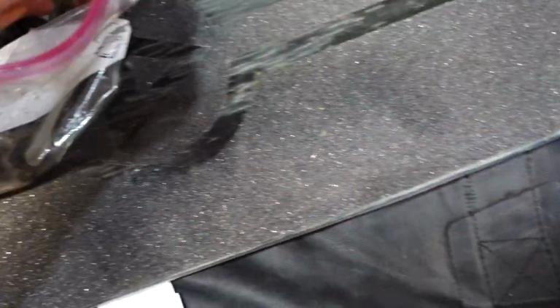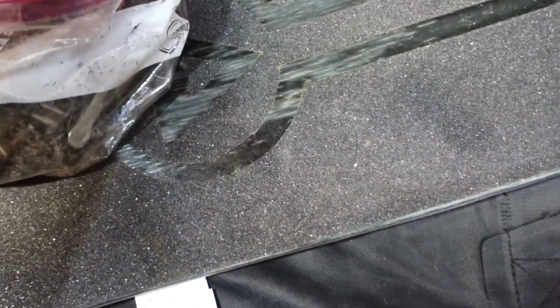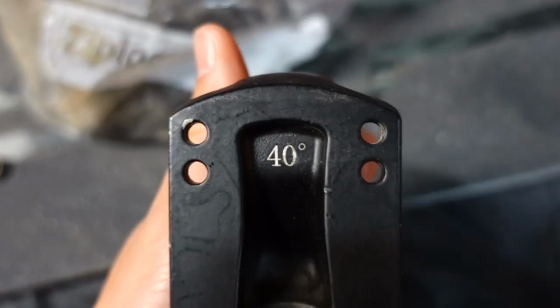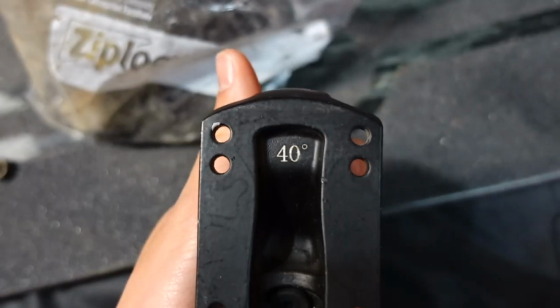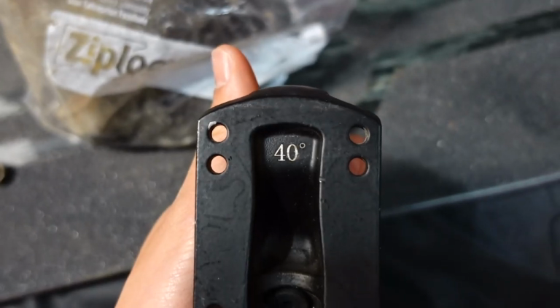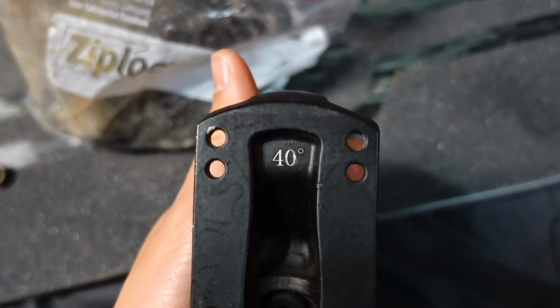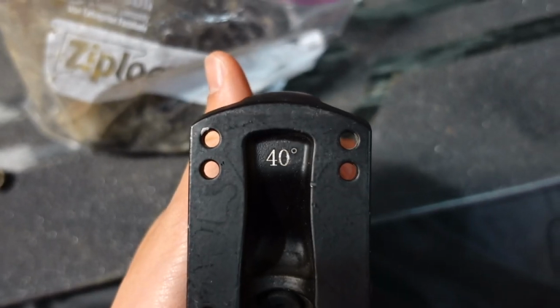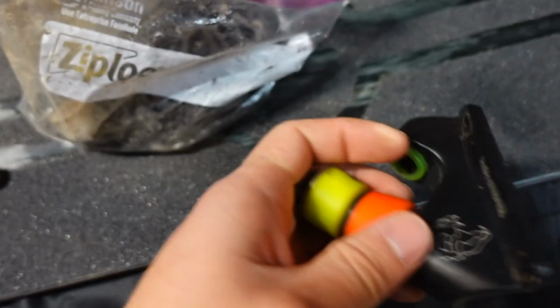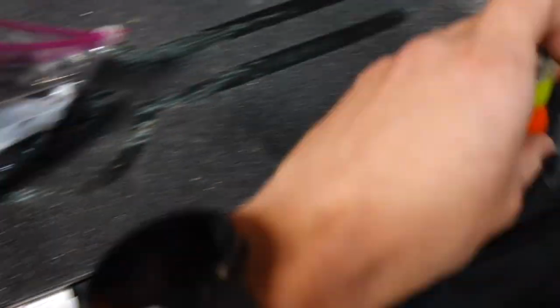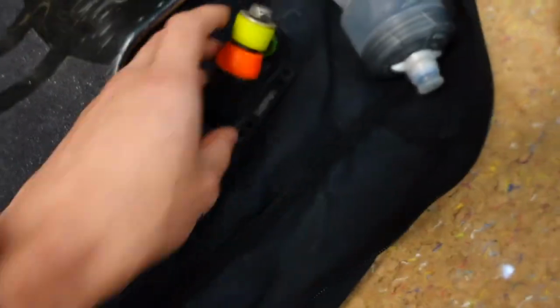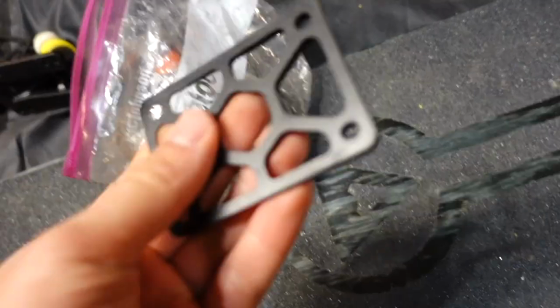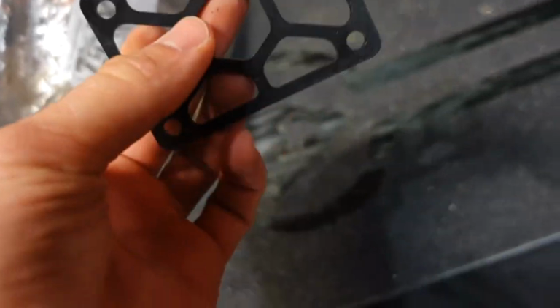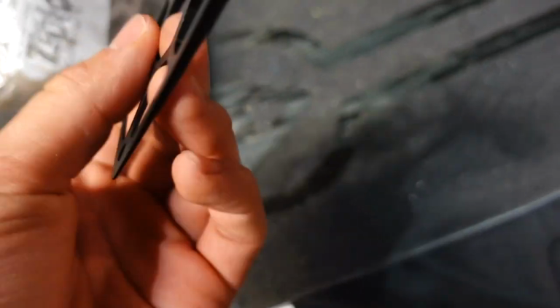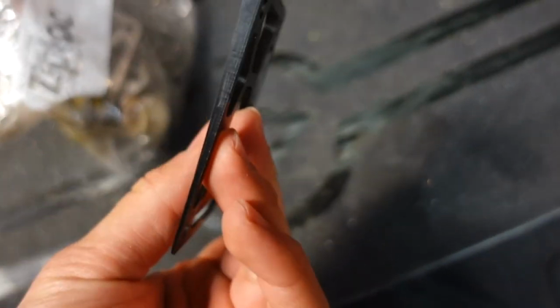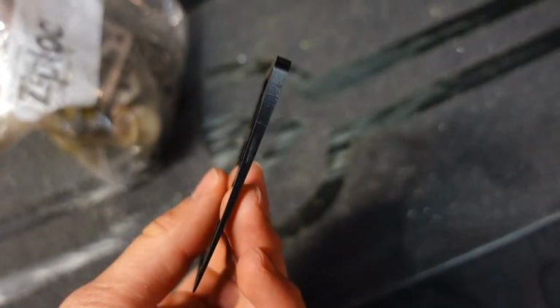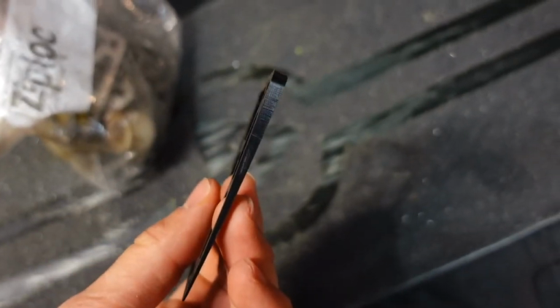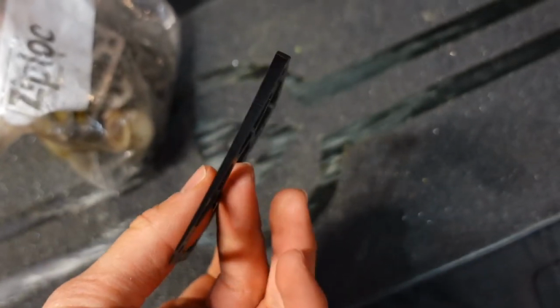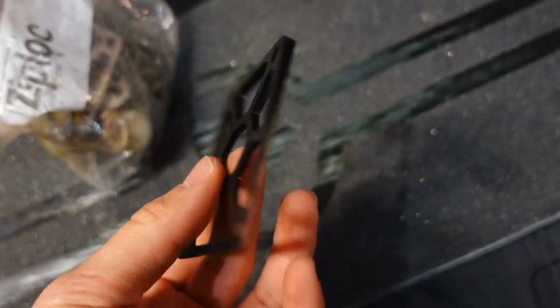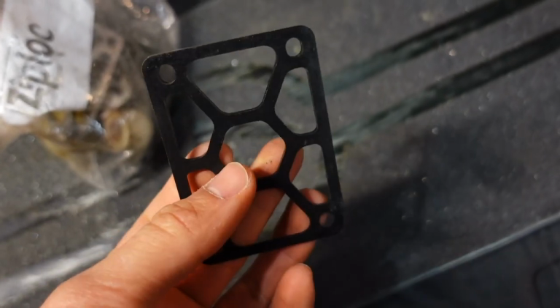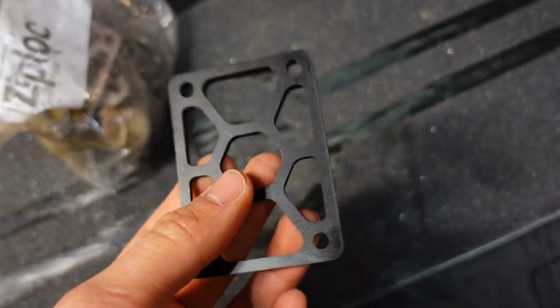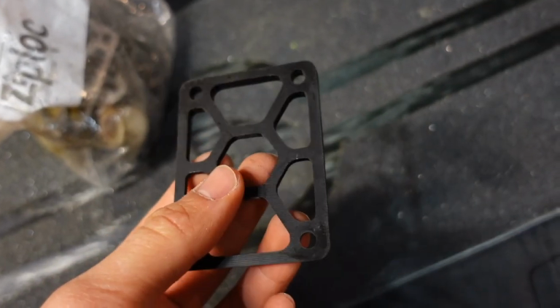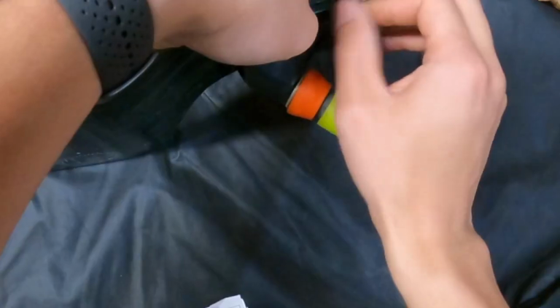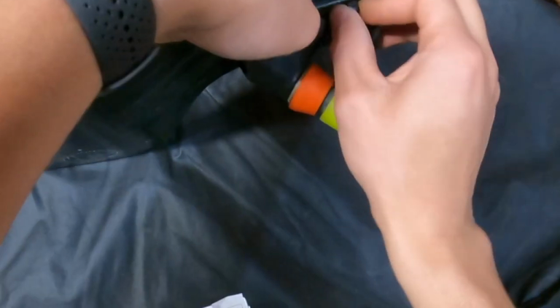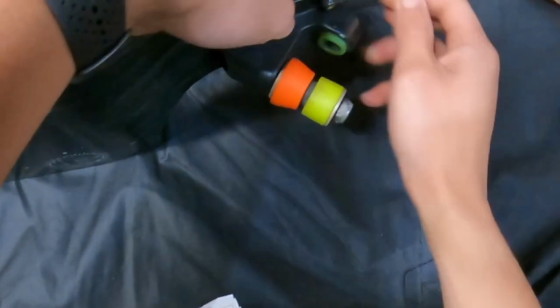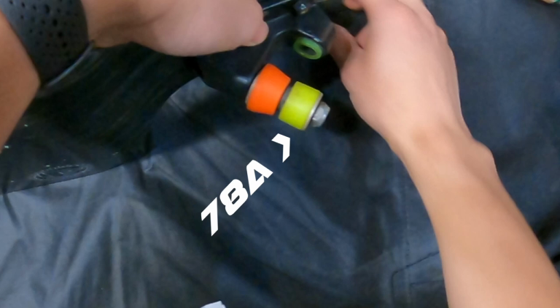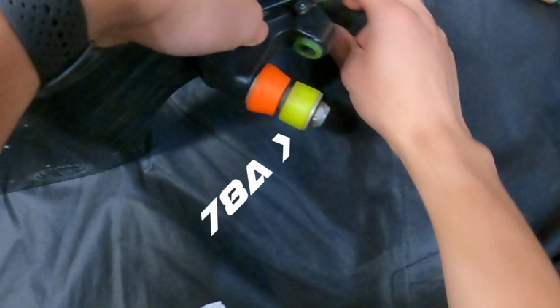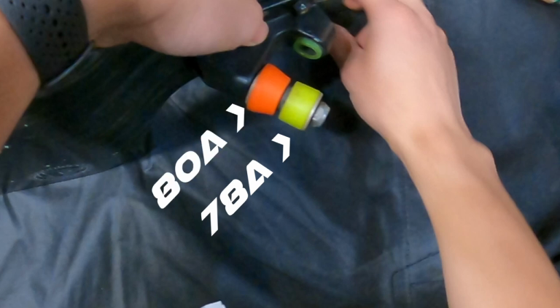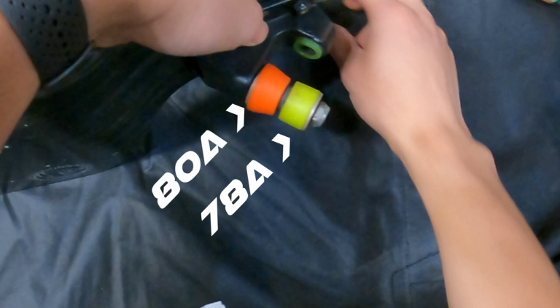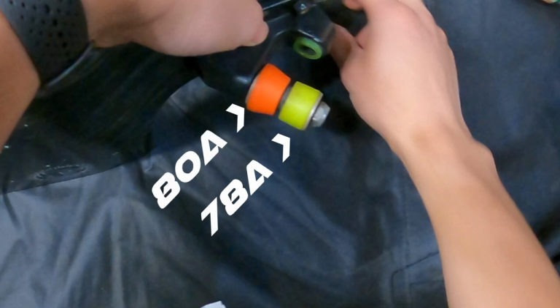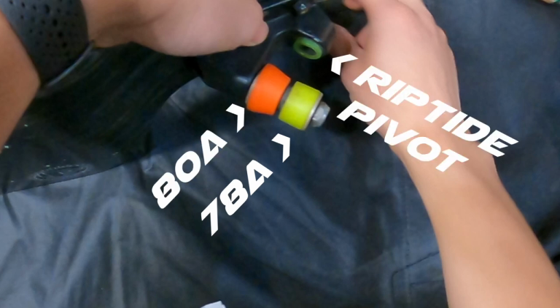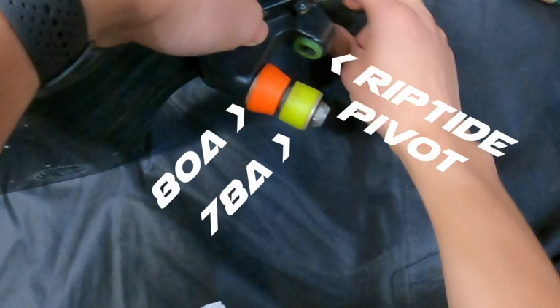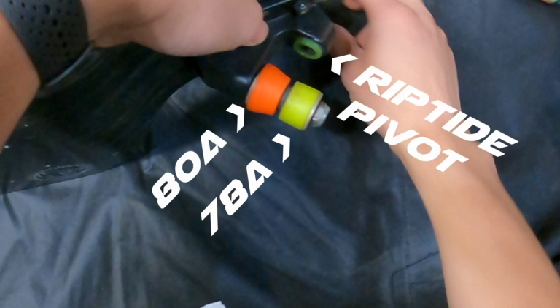In the front I have a 40-degree truck, which ends up being more like 55 degrees, and I adjust it with a 3mm seismic riser. The bushings are about the same as the rear setup, but a little lighter.